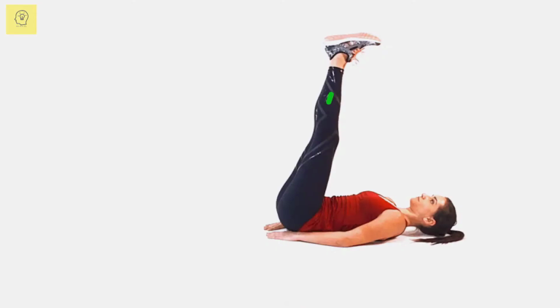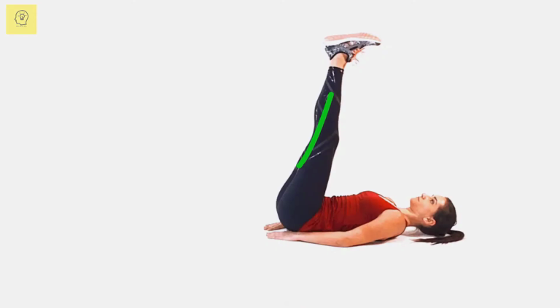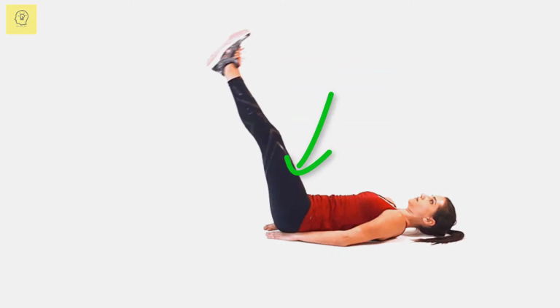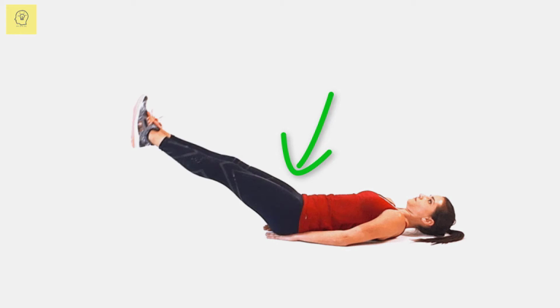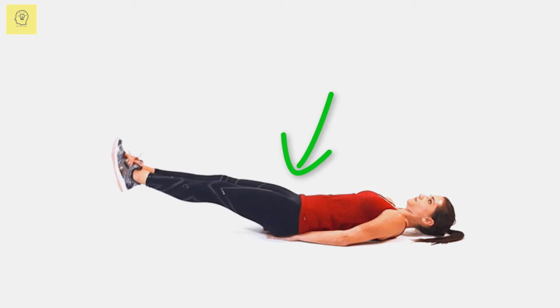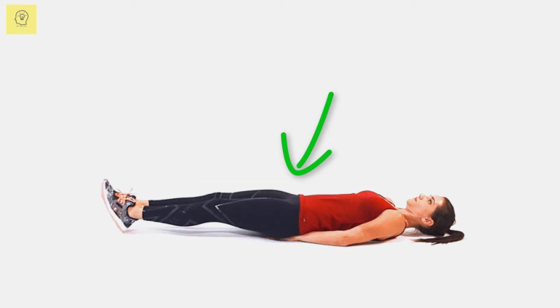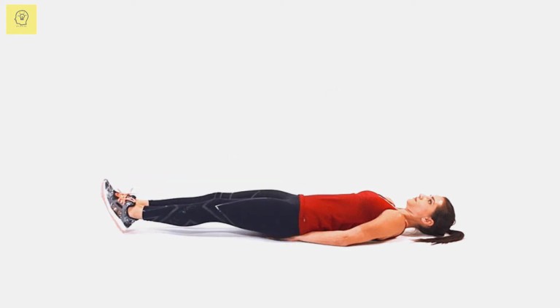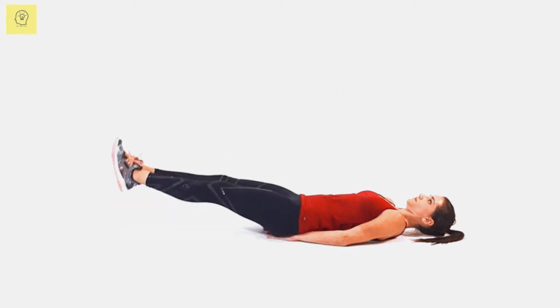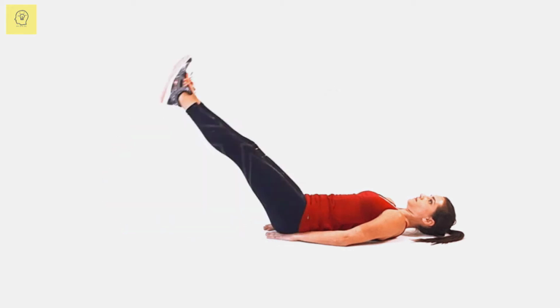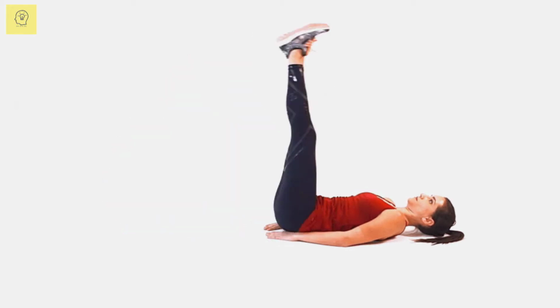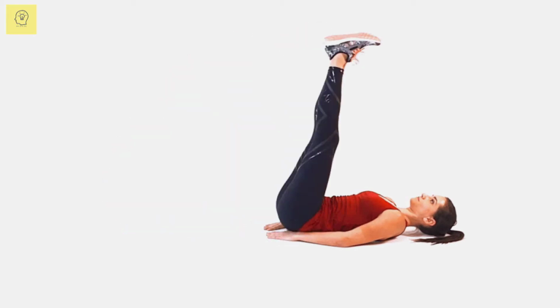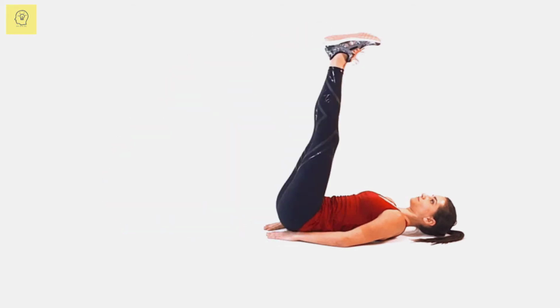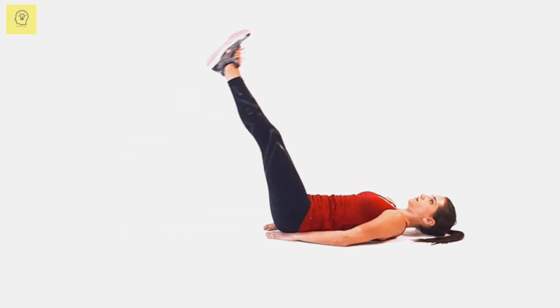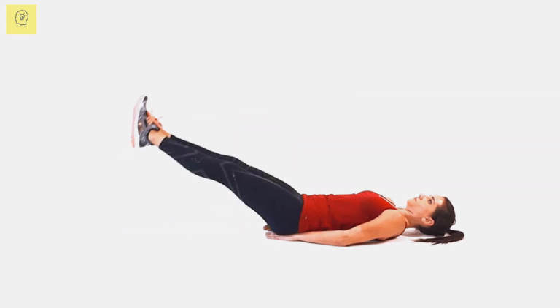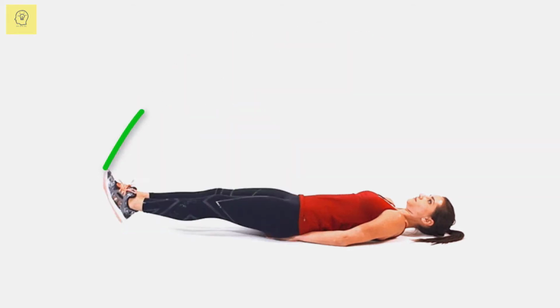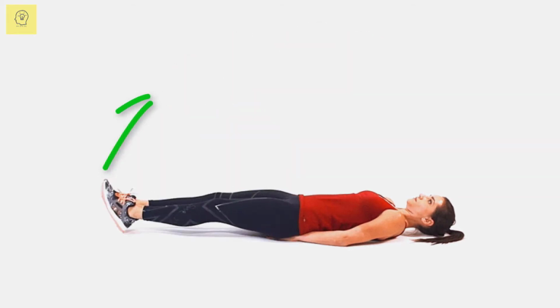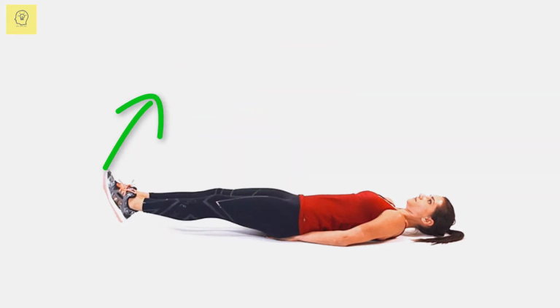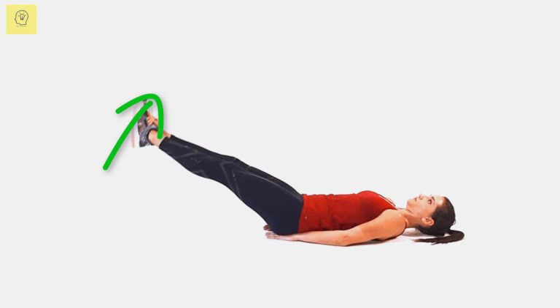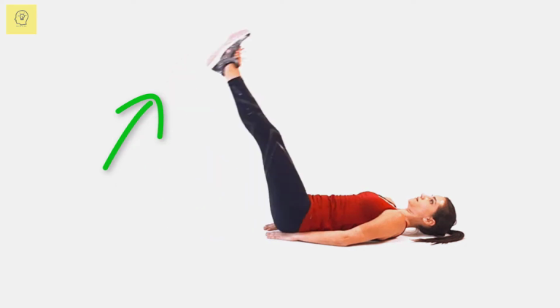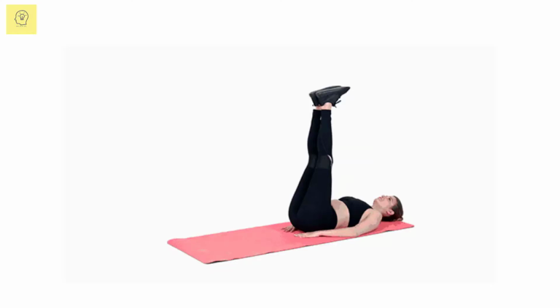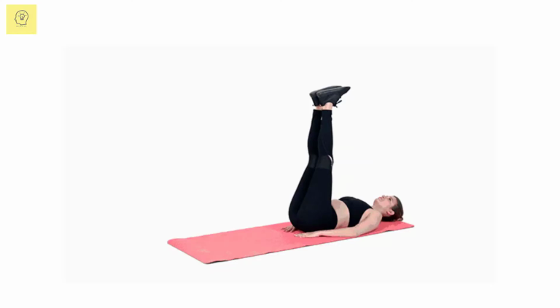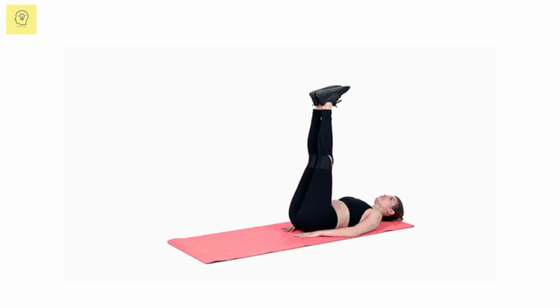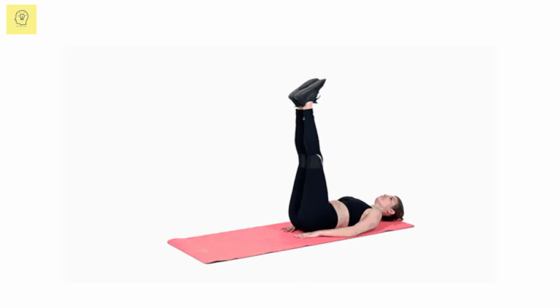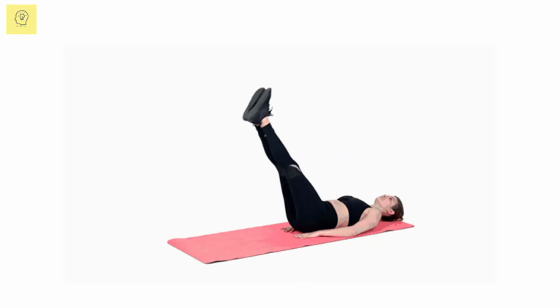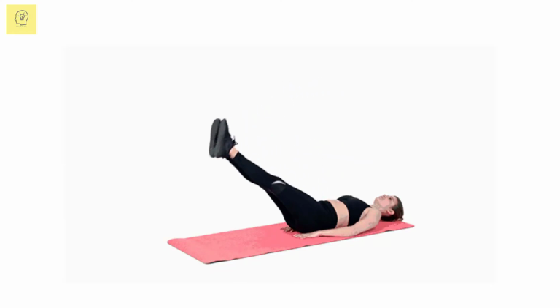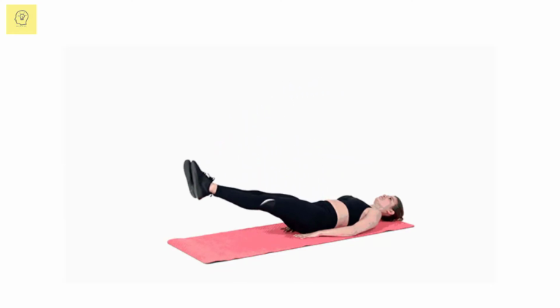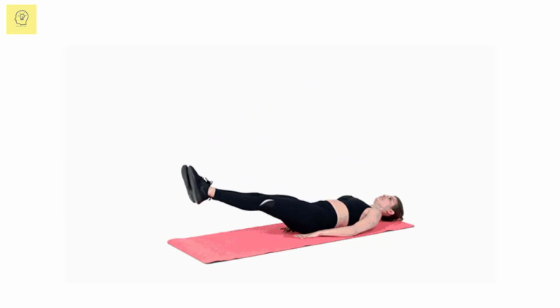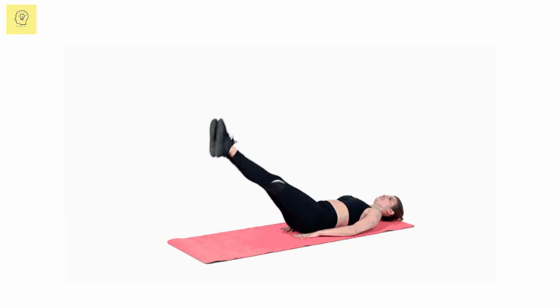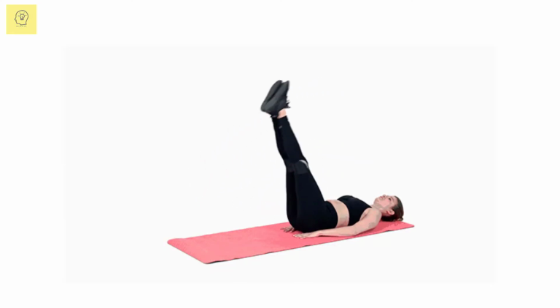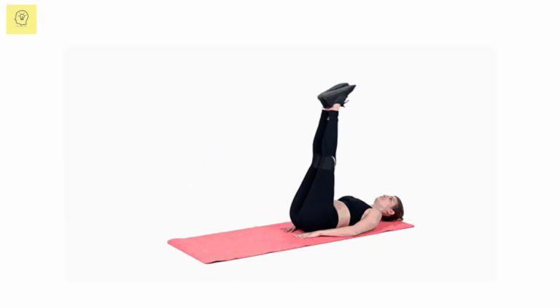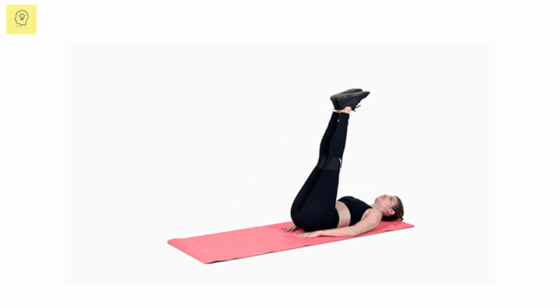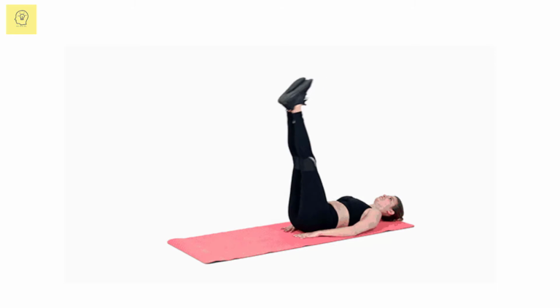Pressing your lower back into the ground, slowly lower both legs down toward the floor, then slowly raise them back up. If this is too difficult, lower them as much as you can, or lower one leg at a time.